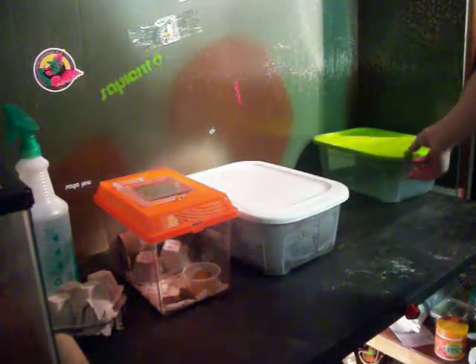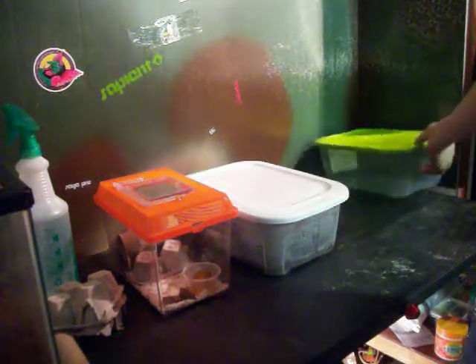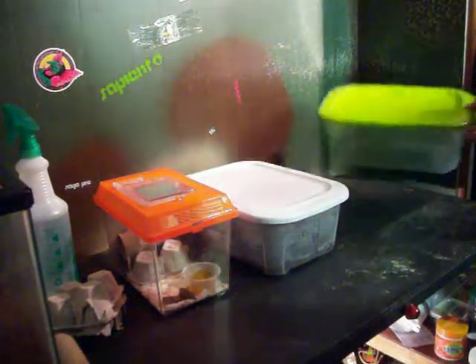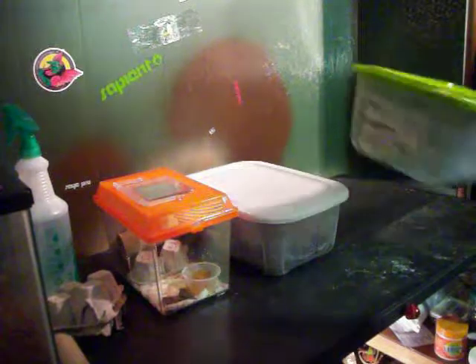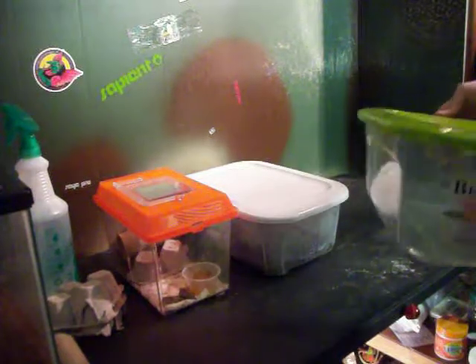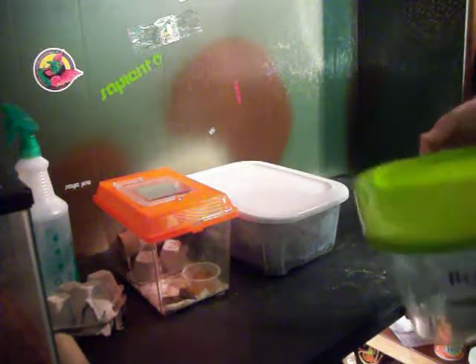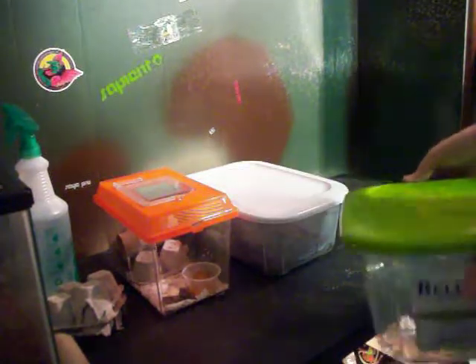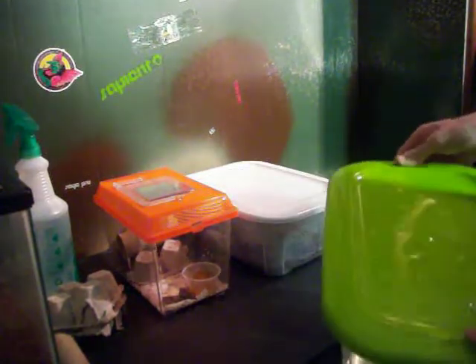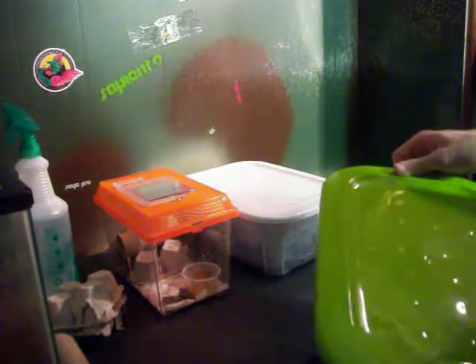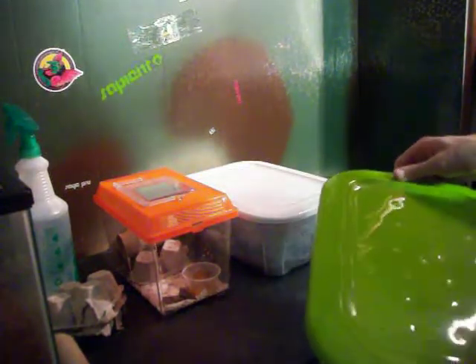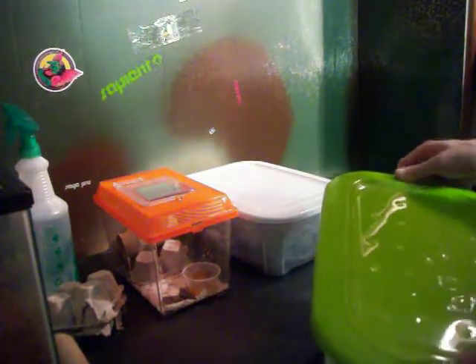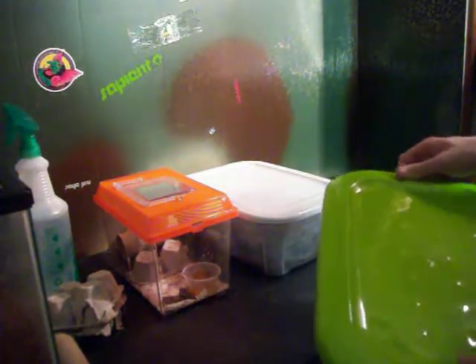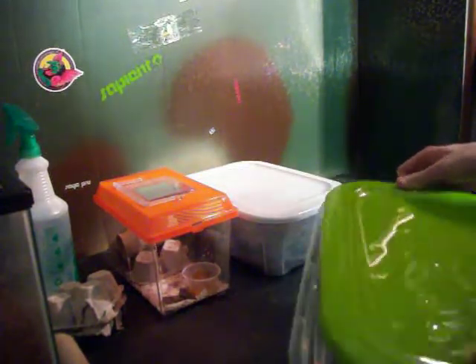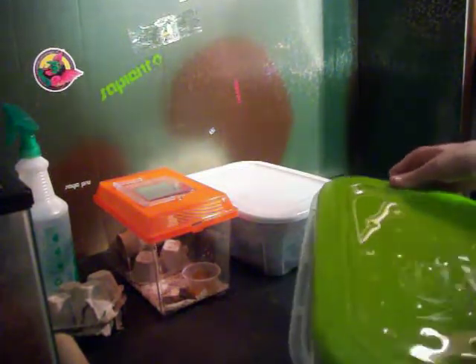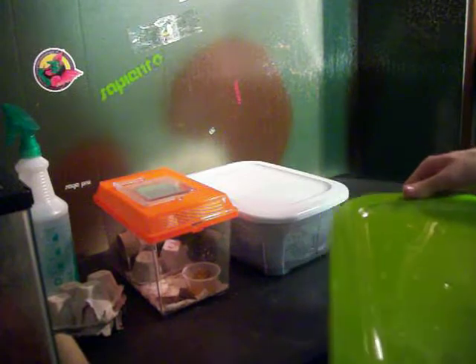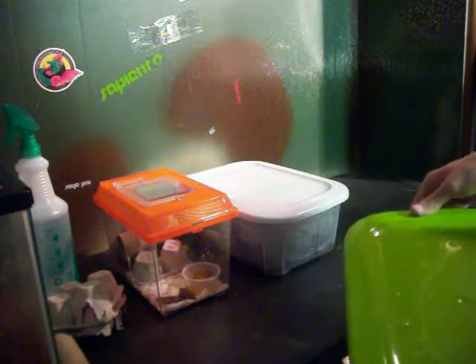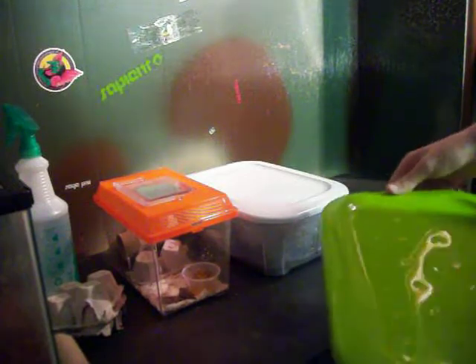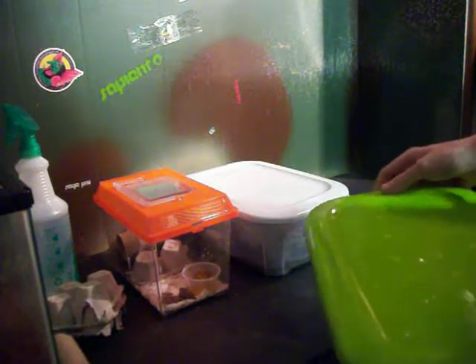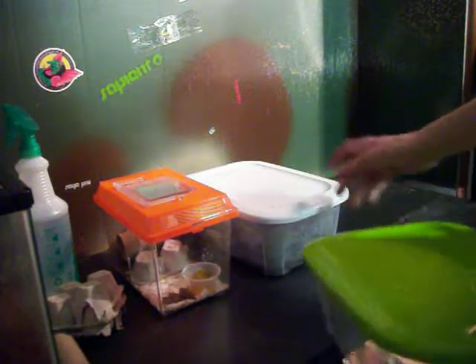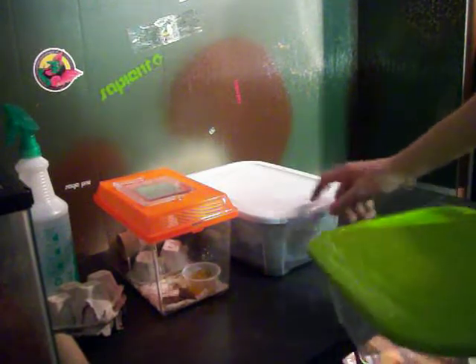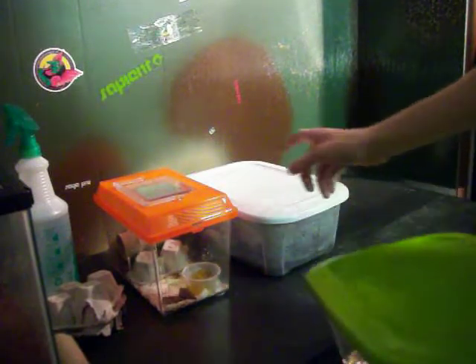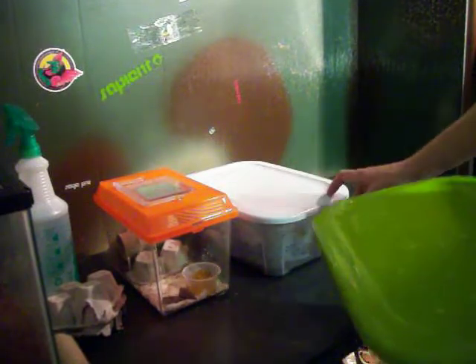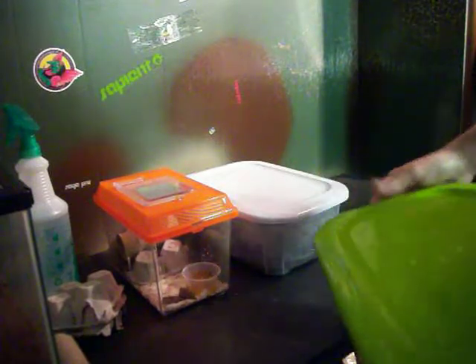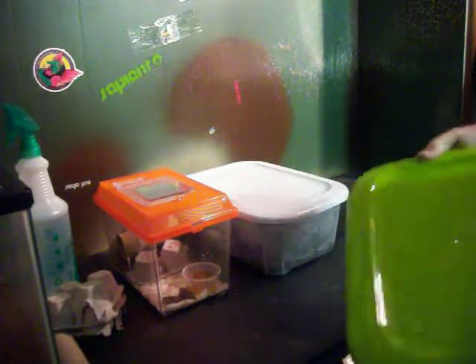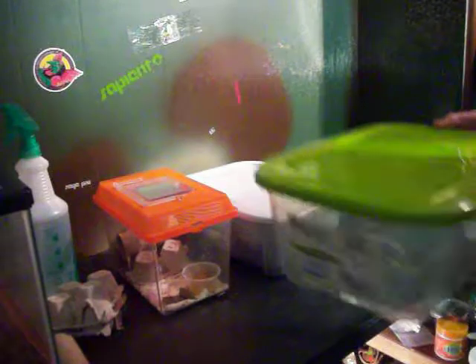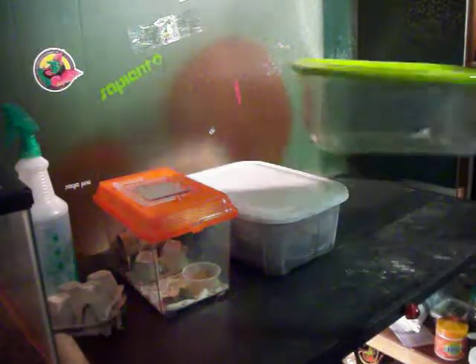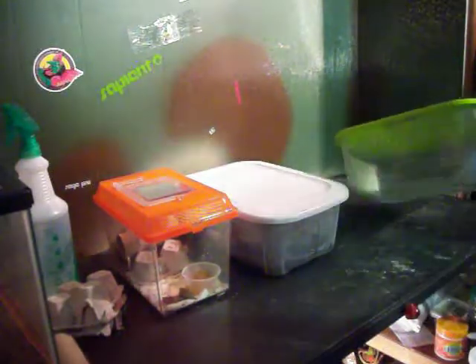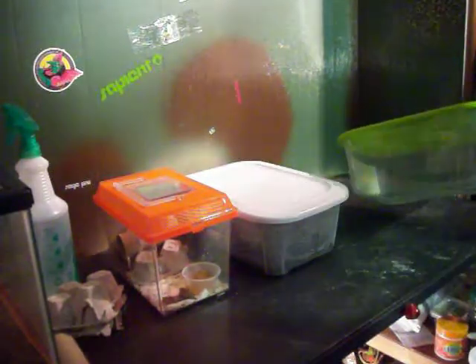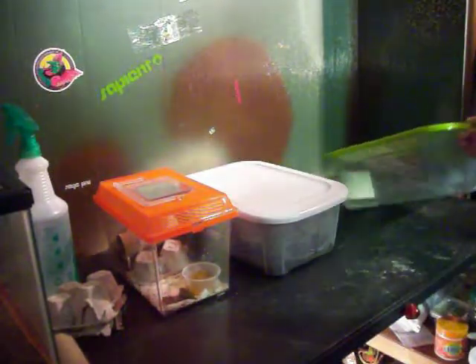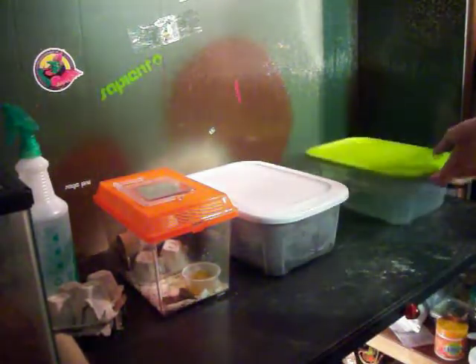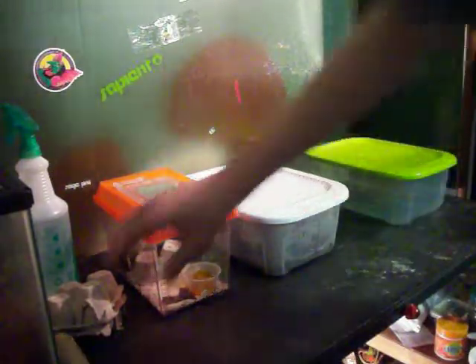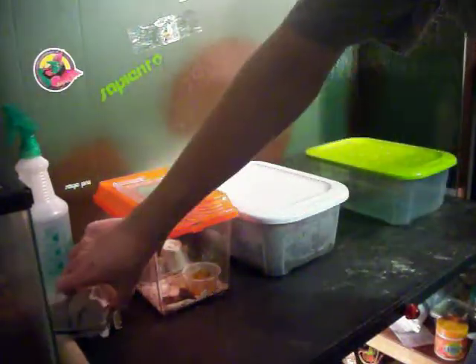Once they get a little bit bigger, you can put them in a separate tub to let them grow, and then you can put the adults back in the egg-laying tub to lay more eggs, until you get to the amount of eggs that you want.